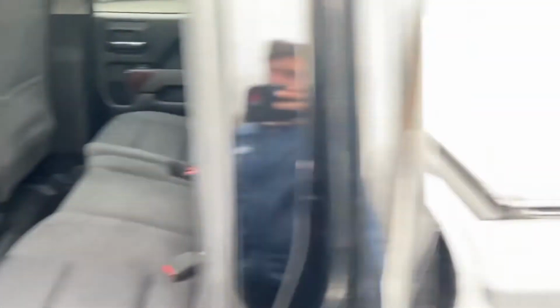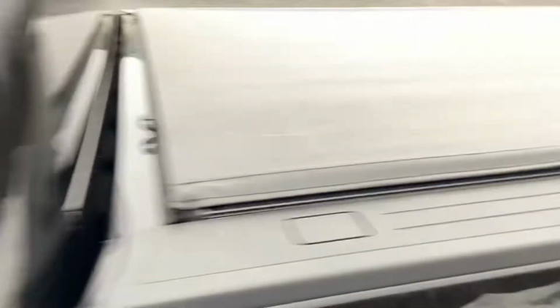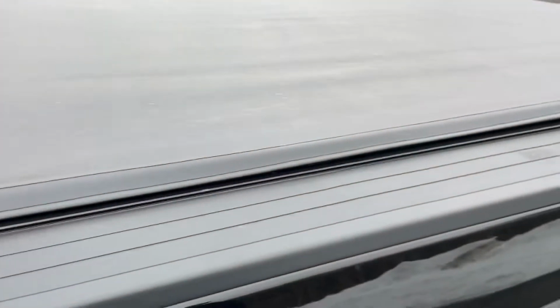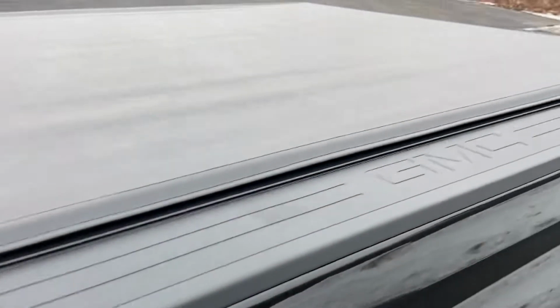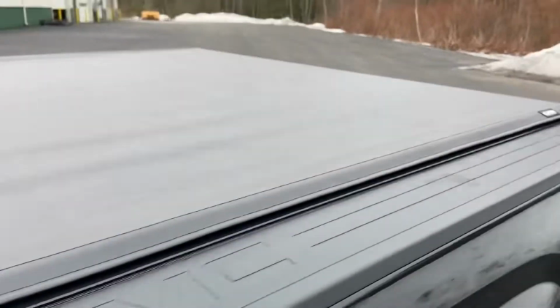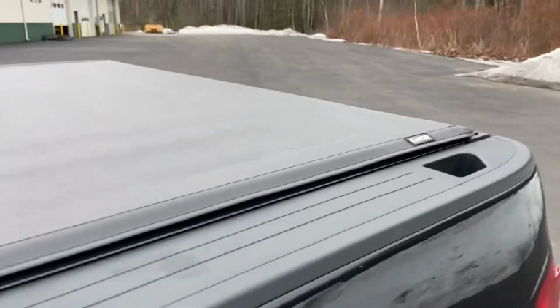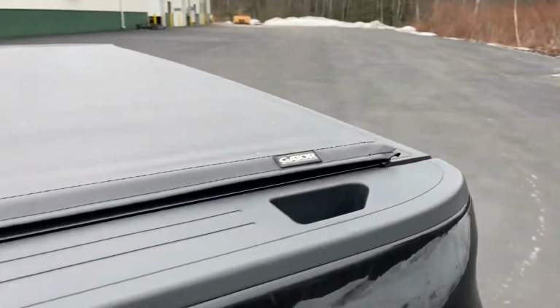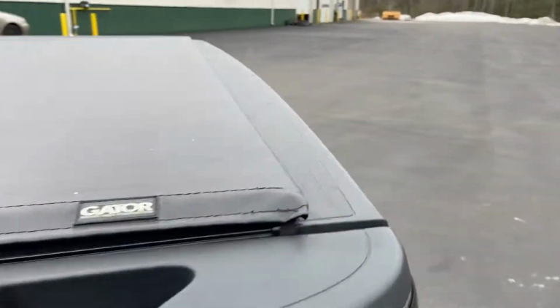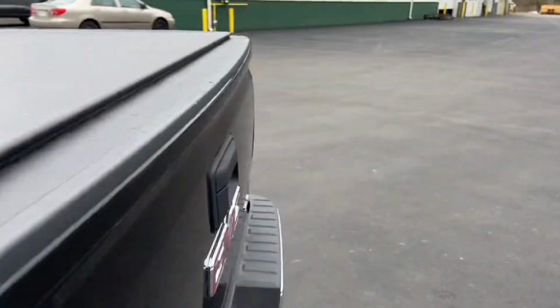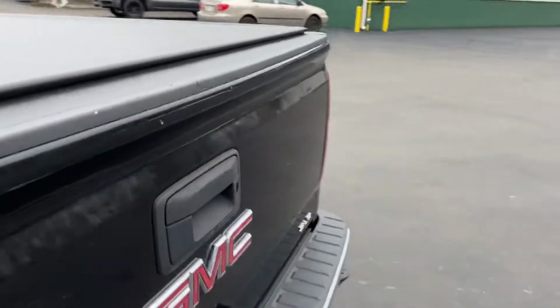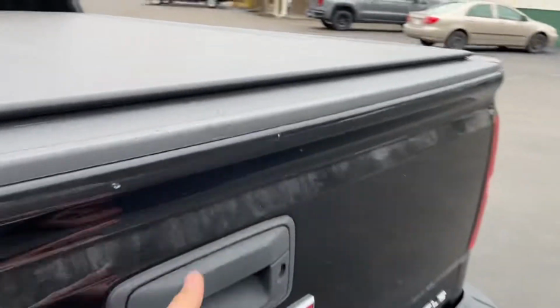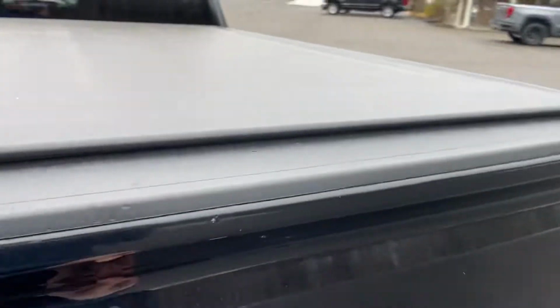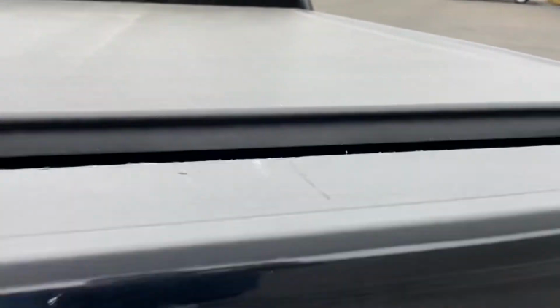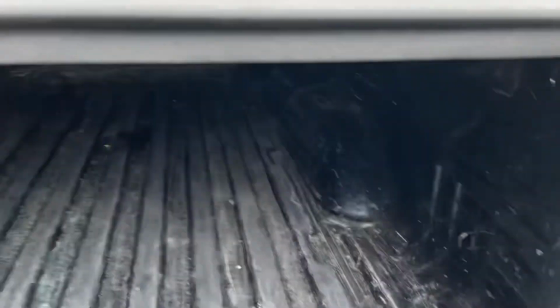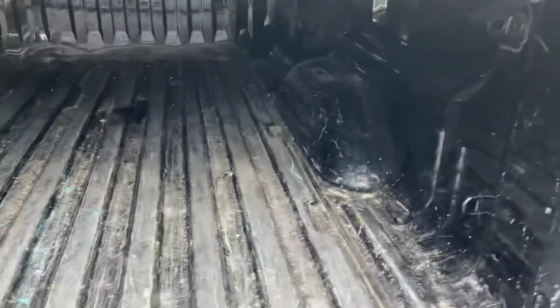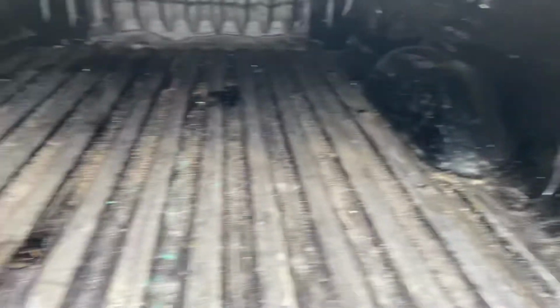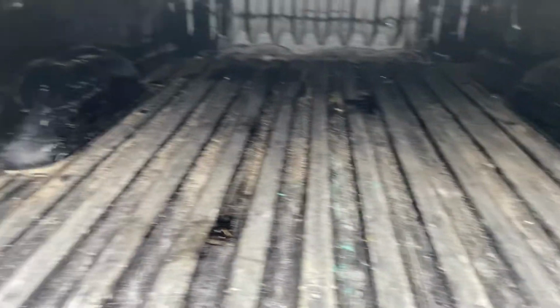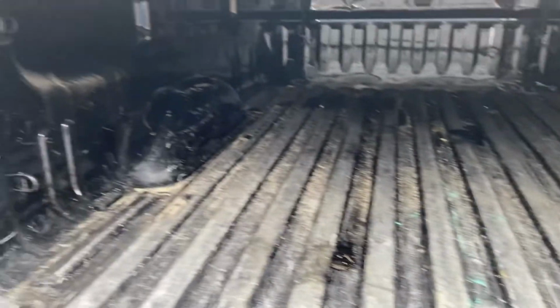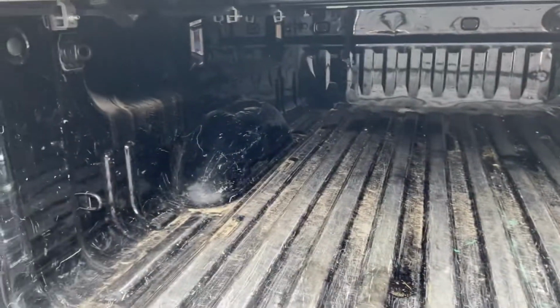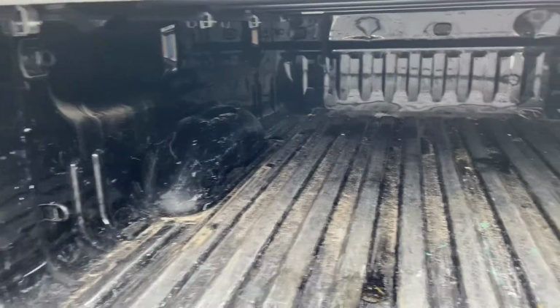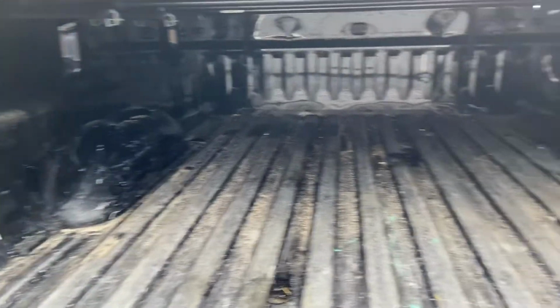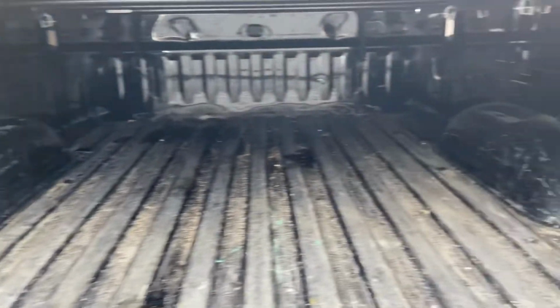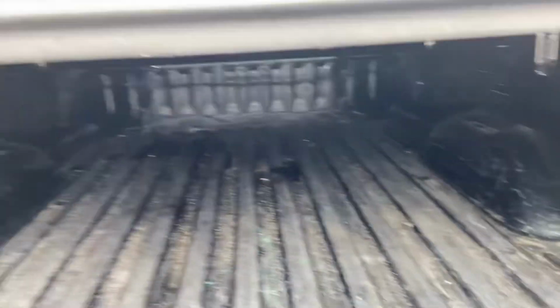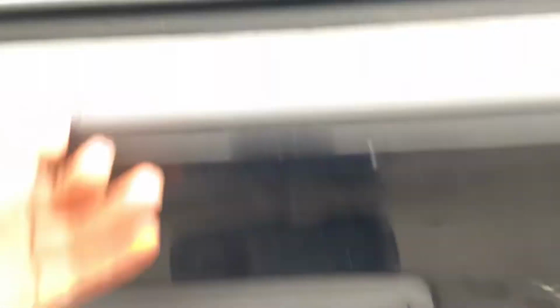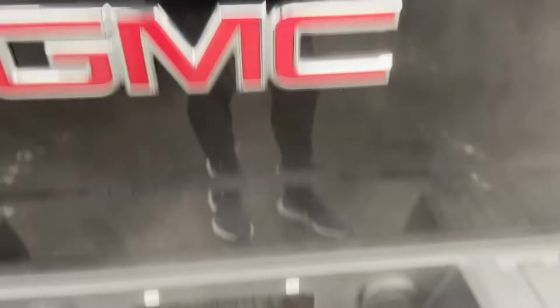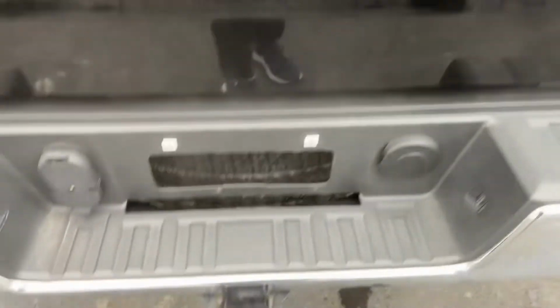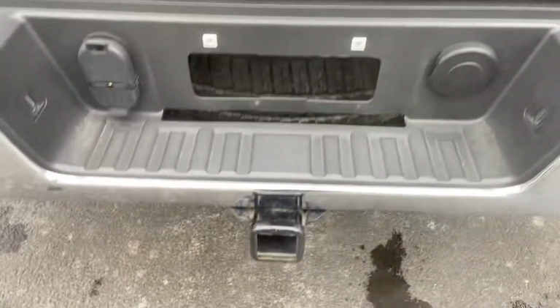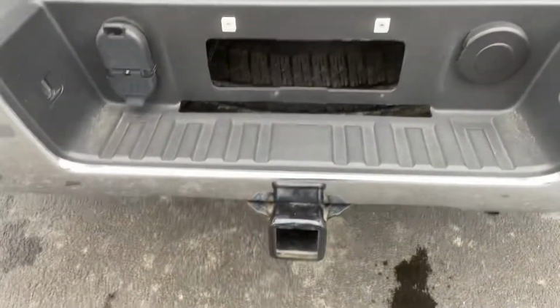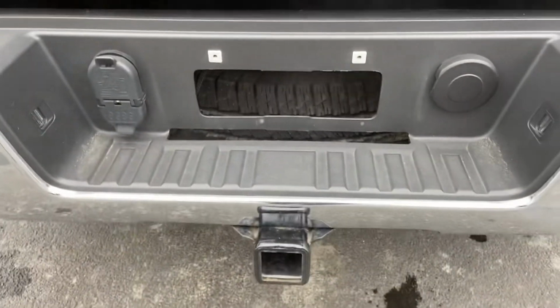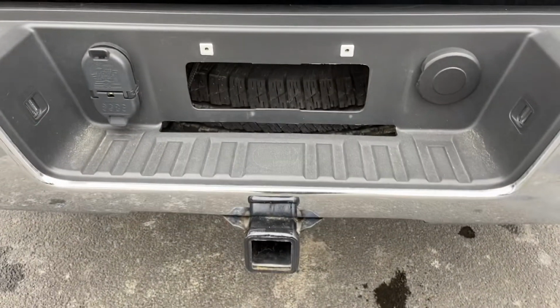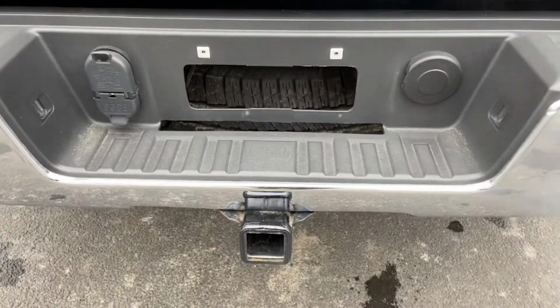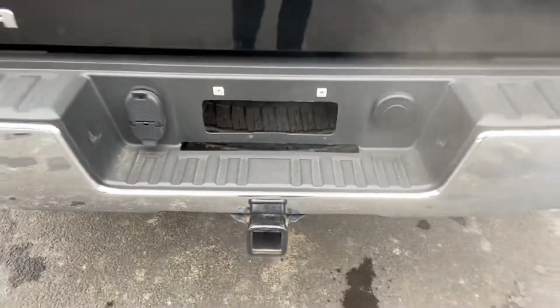This truck does have a soft folding tonneau cover on it. Here's the bed — you do have your bed liner at the bottom. You also have your tow hitch and wiring.